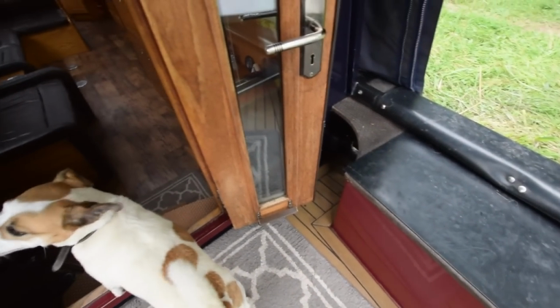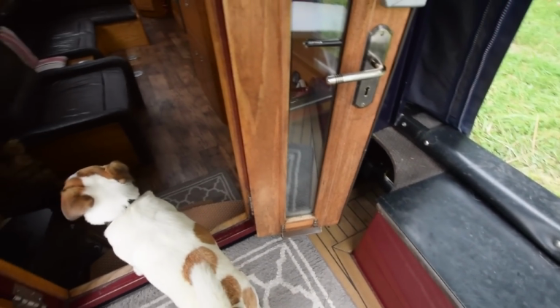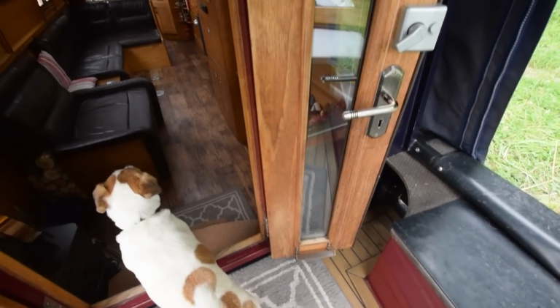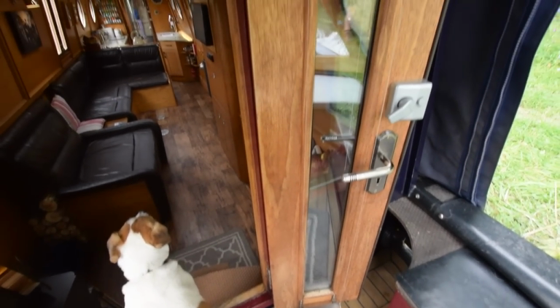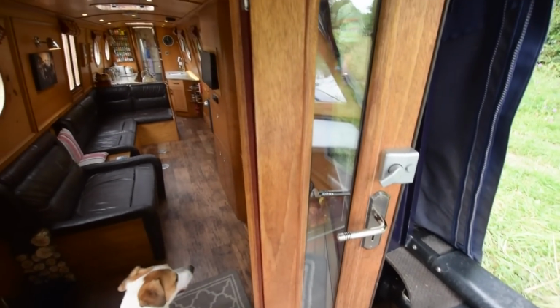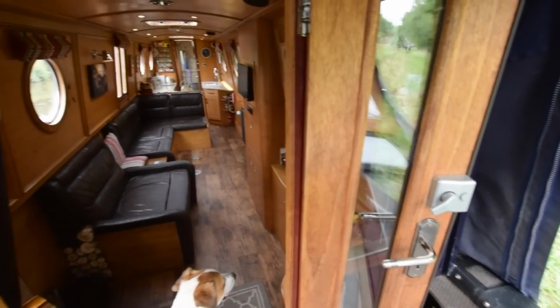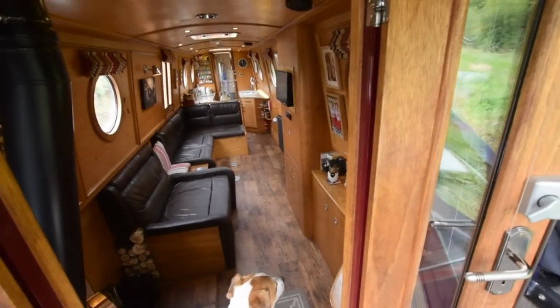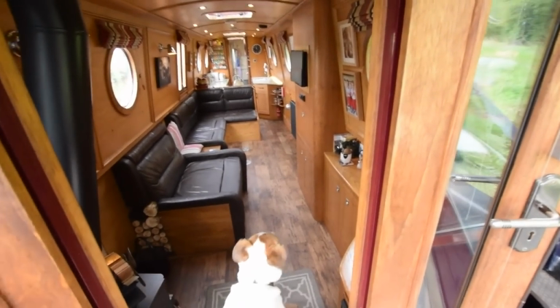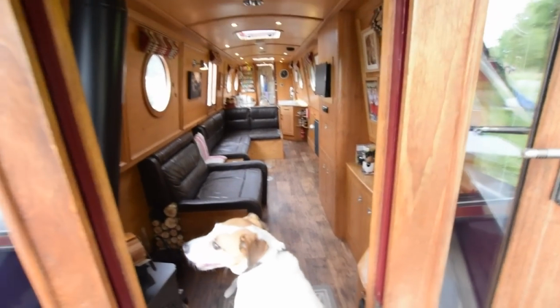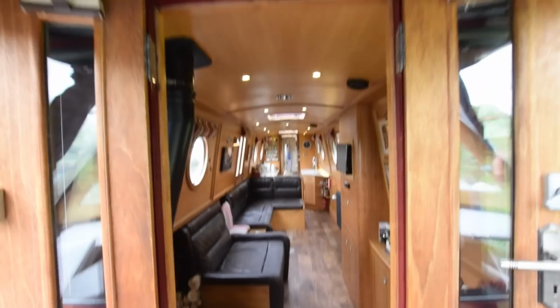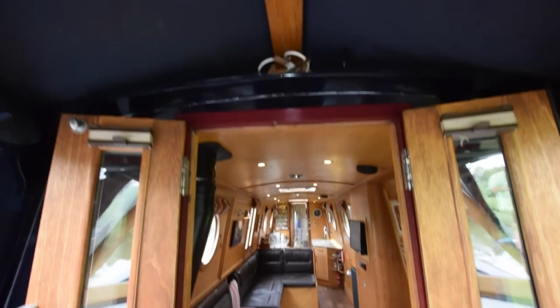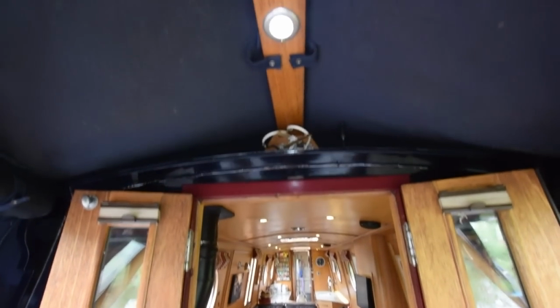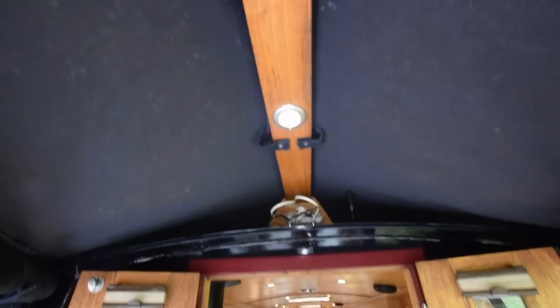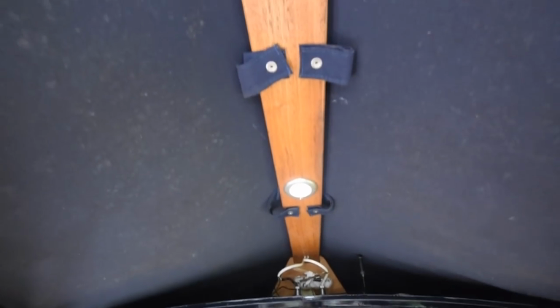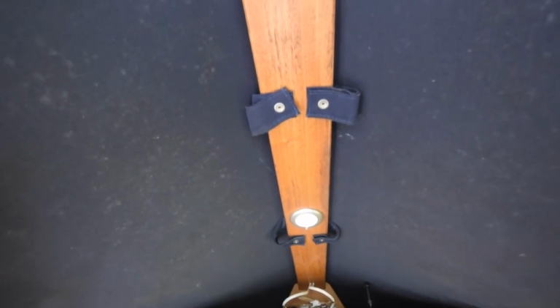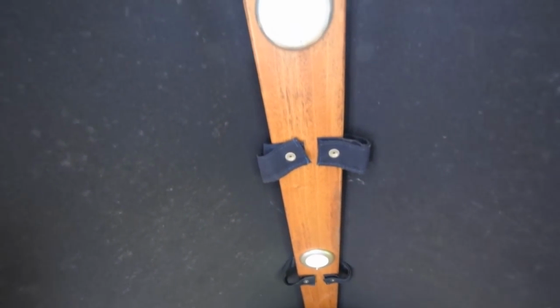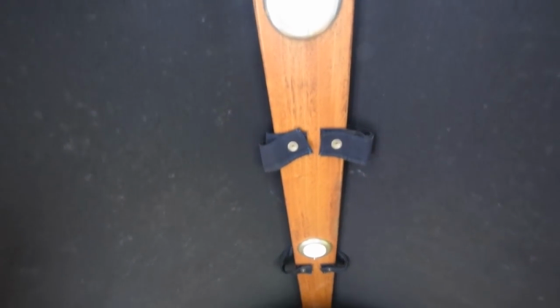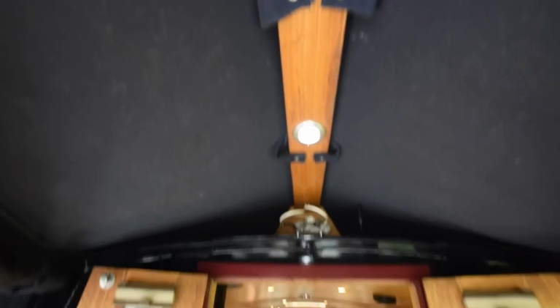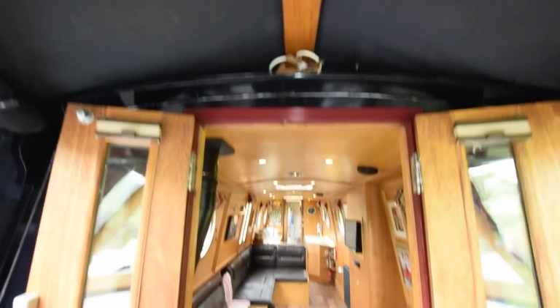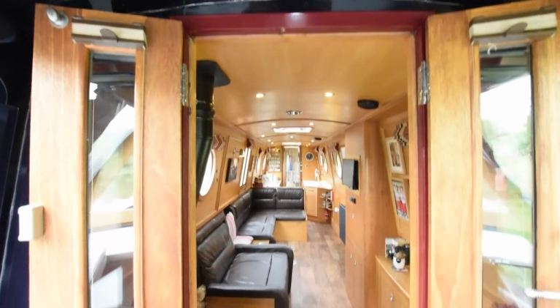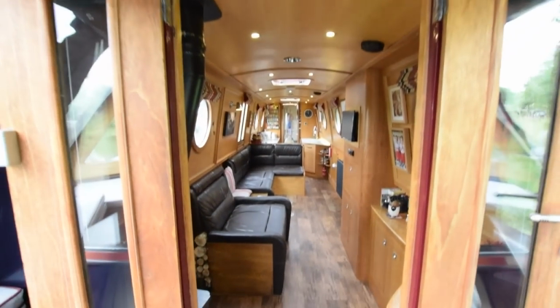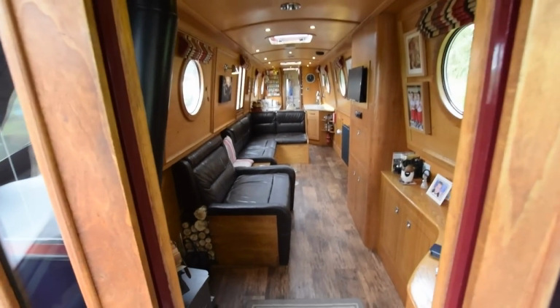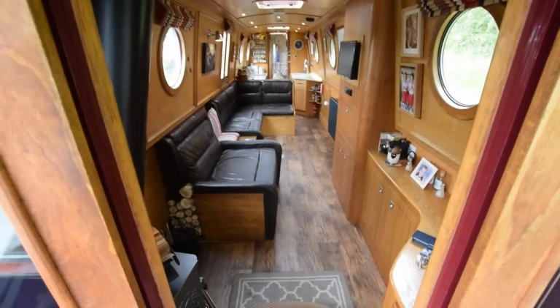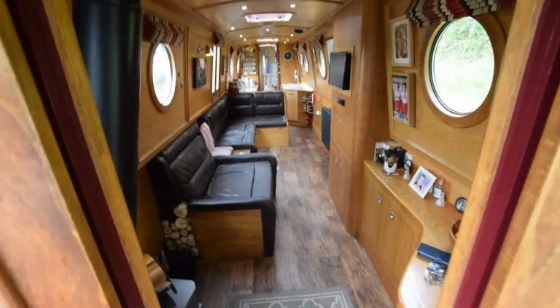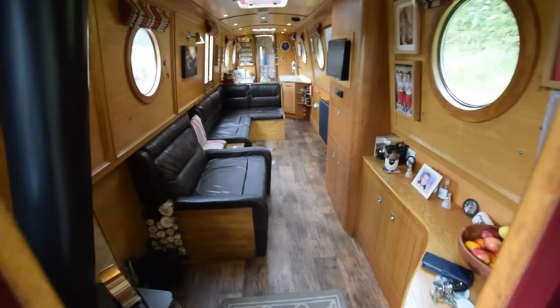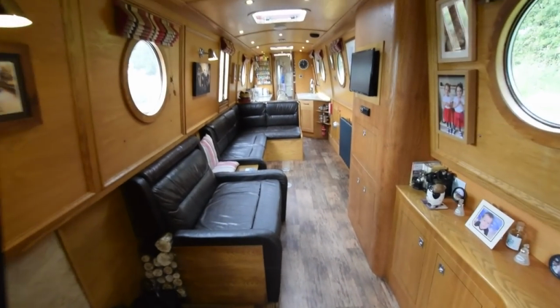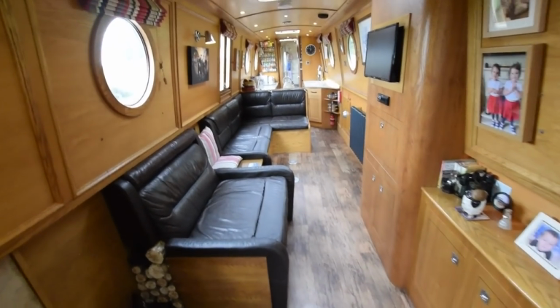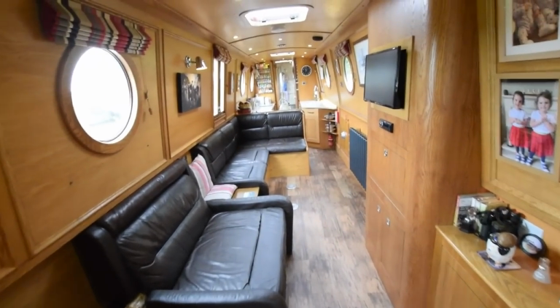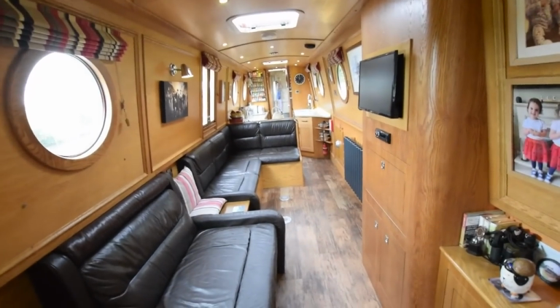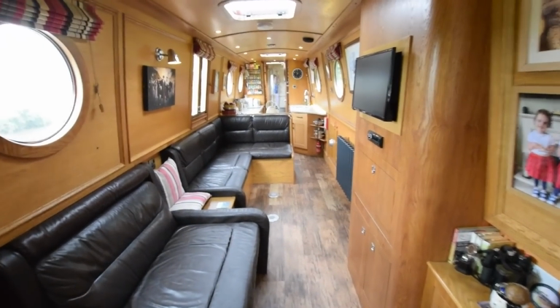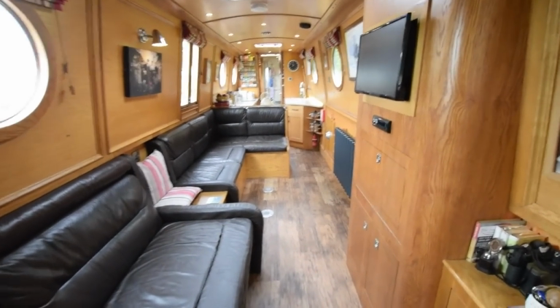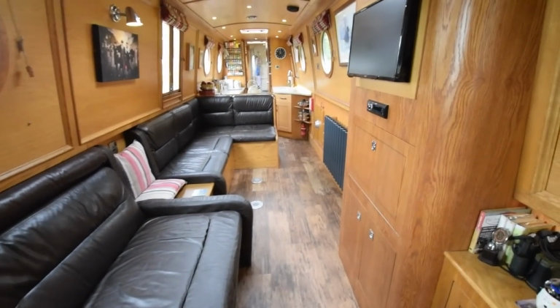Glazed front doors and bulkheads — that helps with the light in the boat. There are also two lights at the top of the cratch cover. The water tank is under there, by the way — stainless steel, 680 litres with a tank gauge. And in we go.